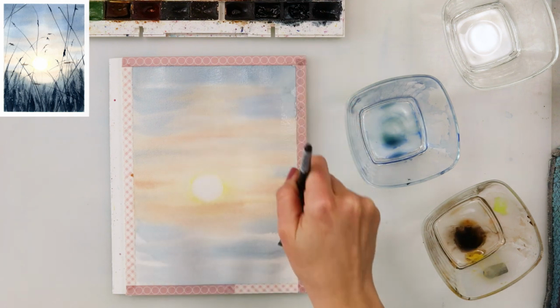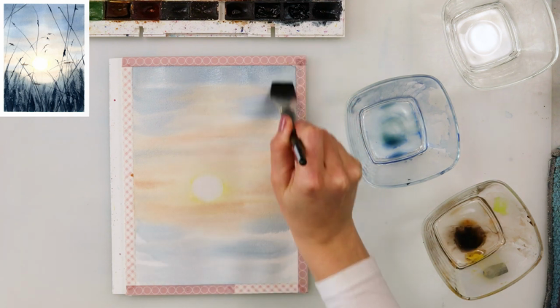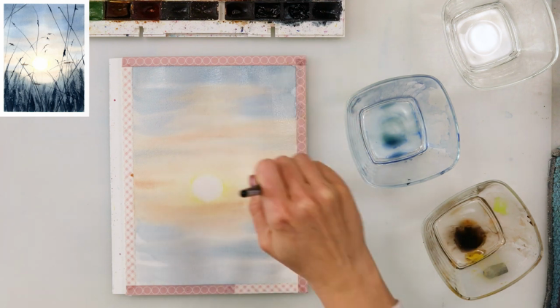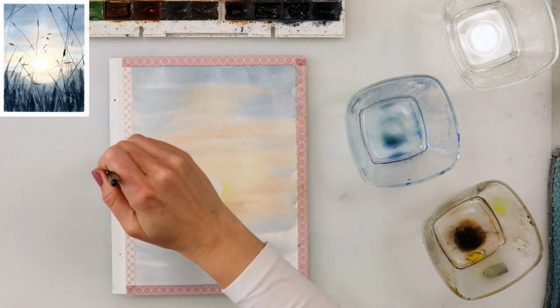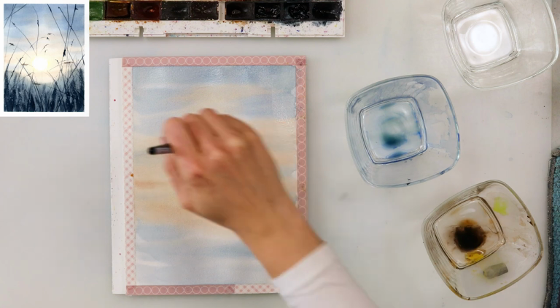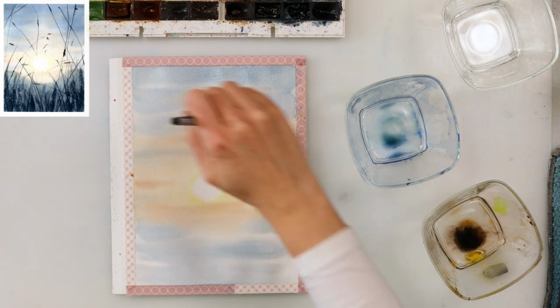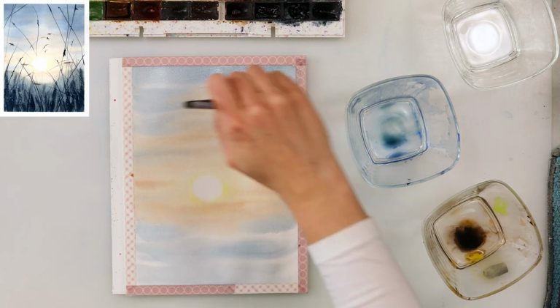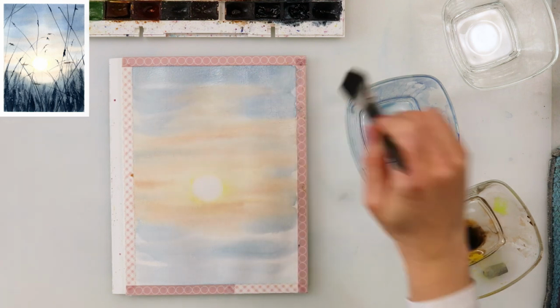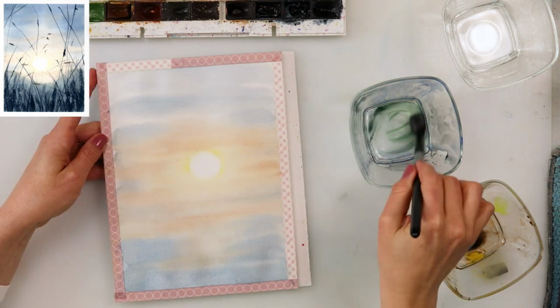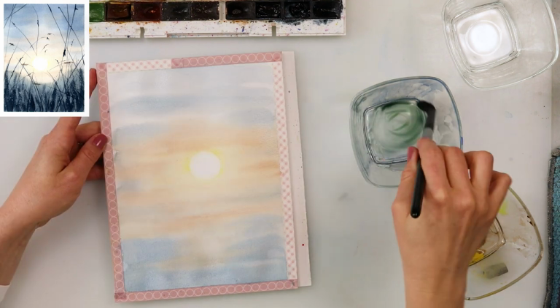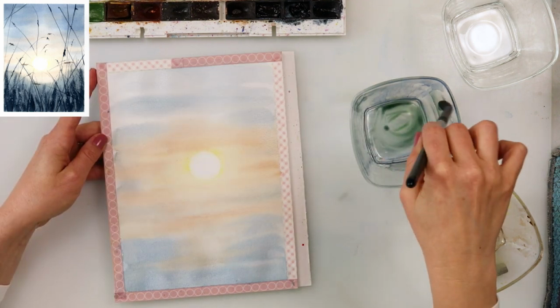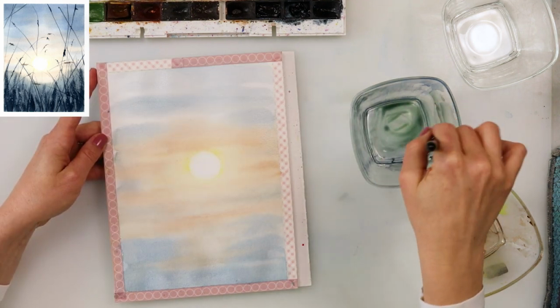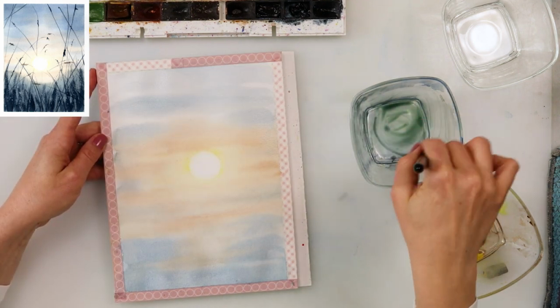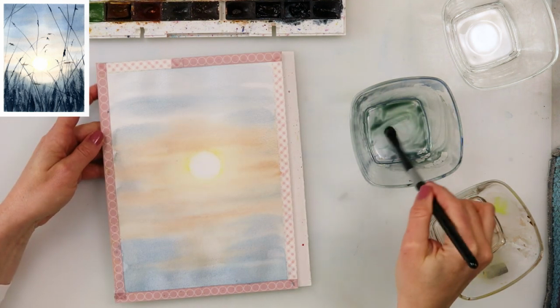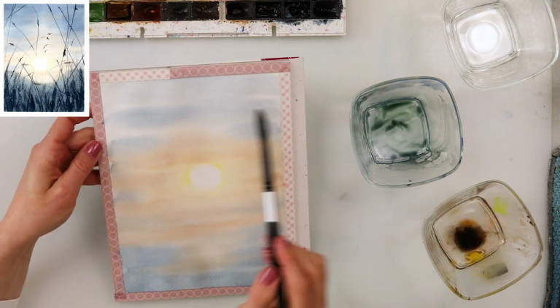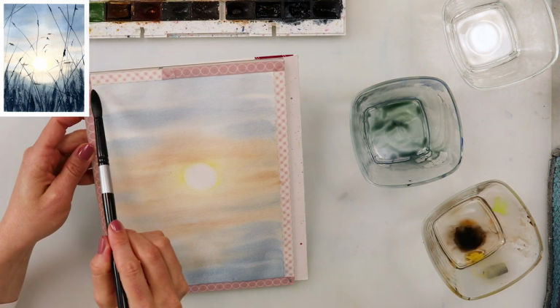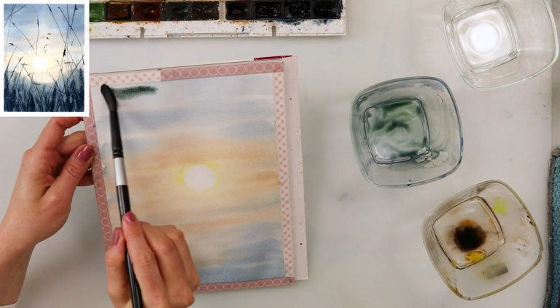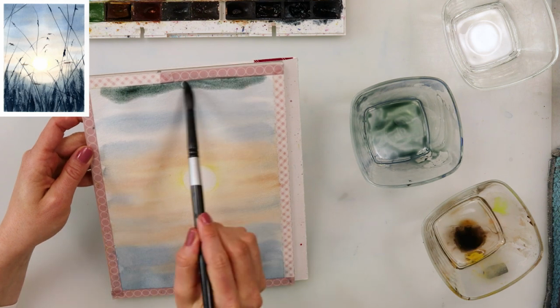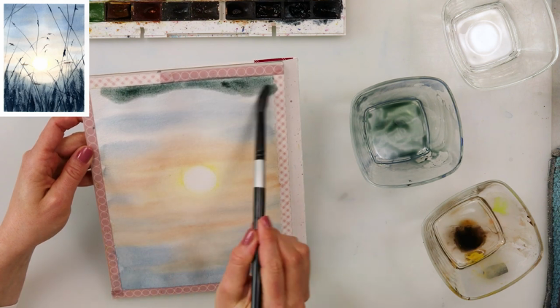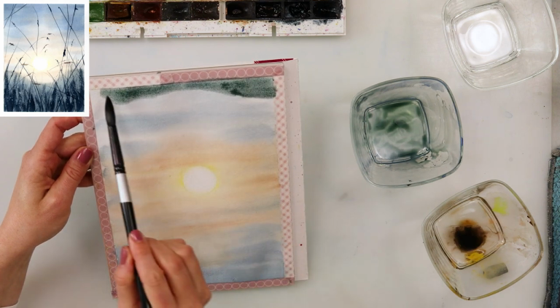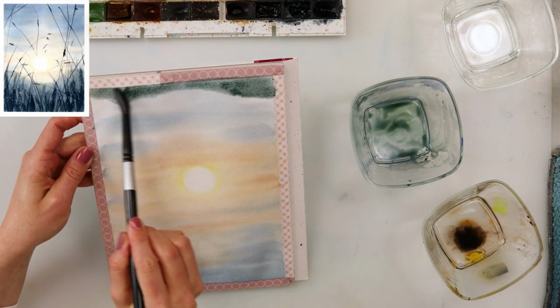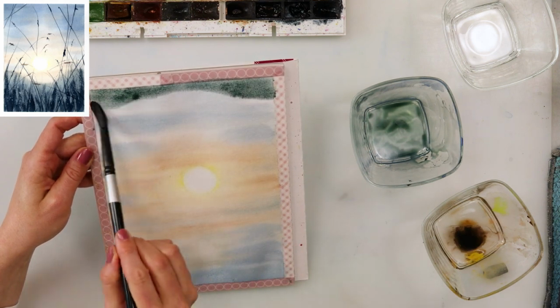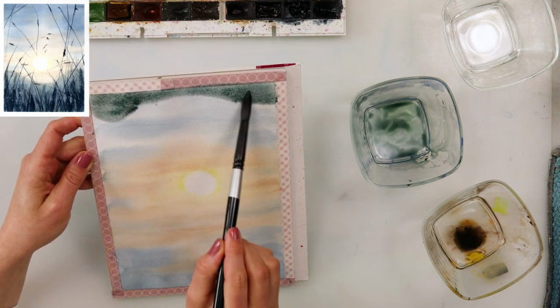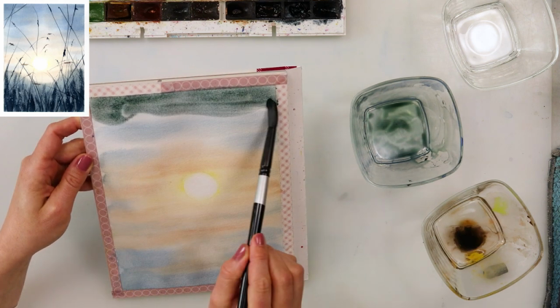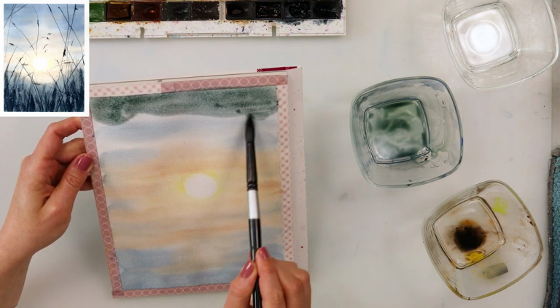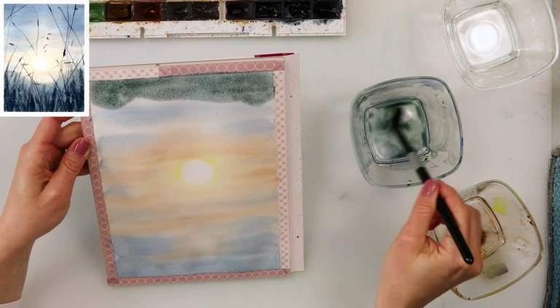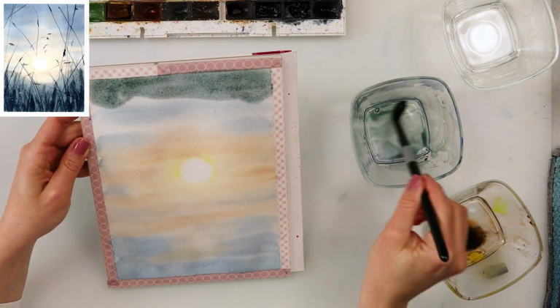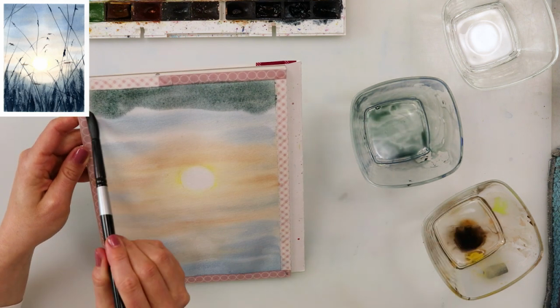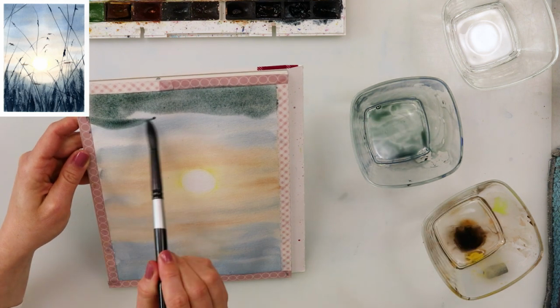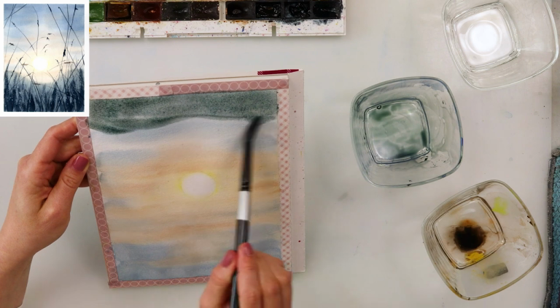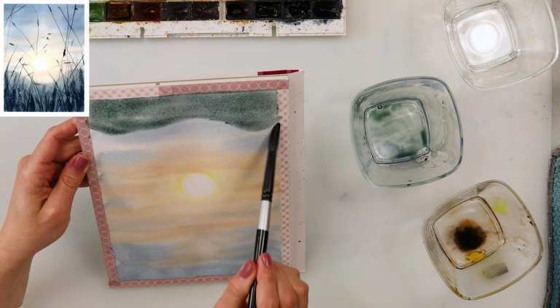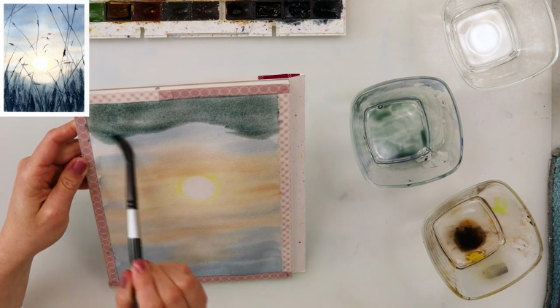After the paint completely dried, I'm now wetting the entire paper except for the part where the sun is — I was just going around the sun because I don't want my paint to bleed into it.